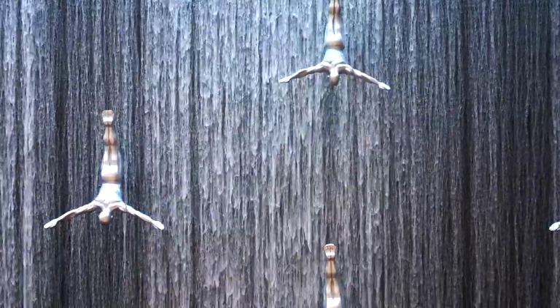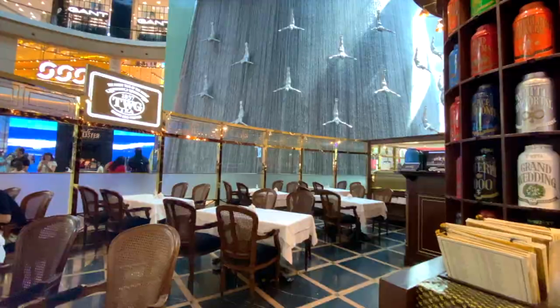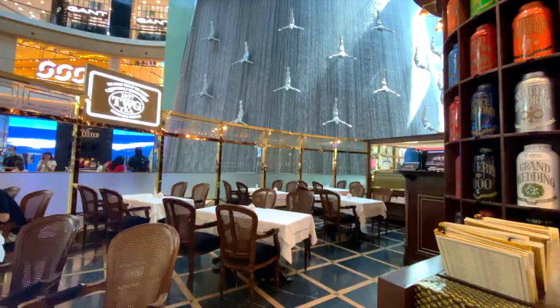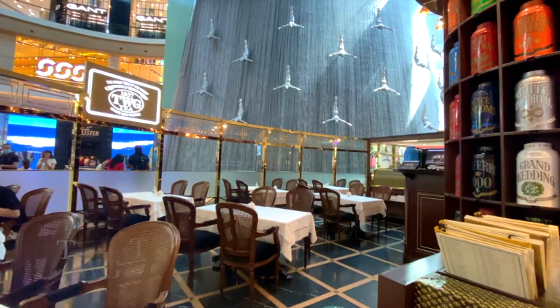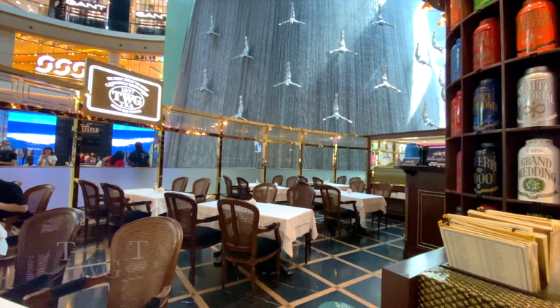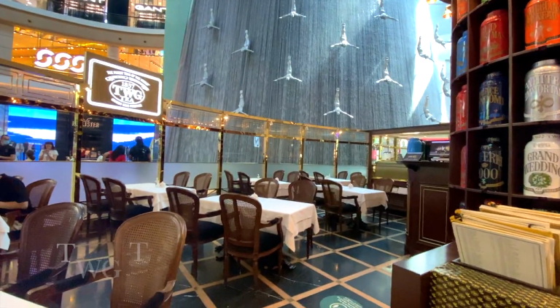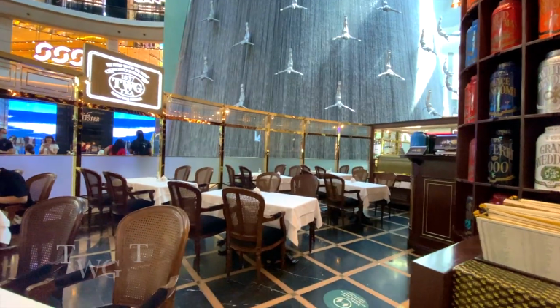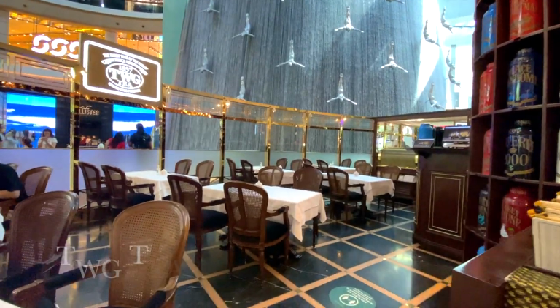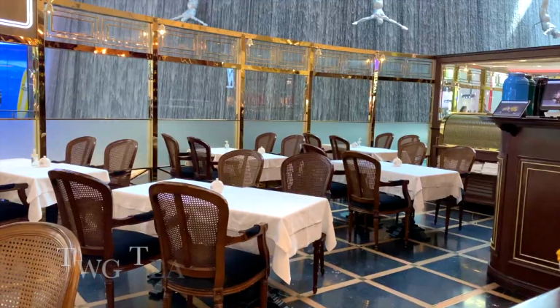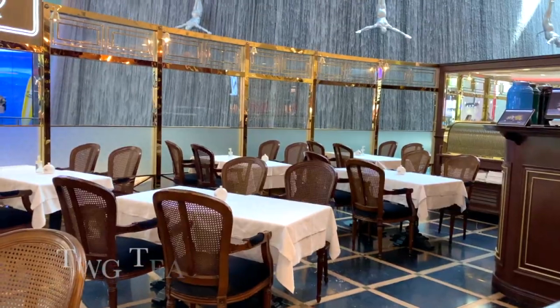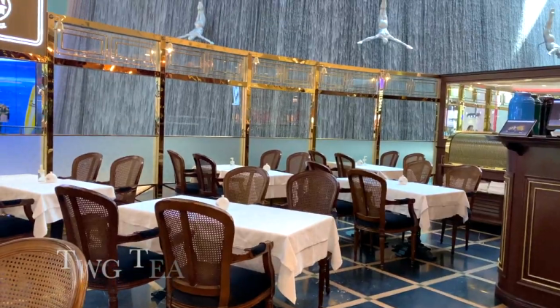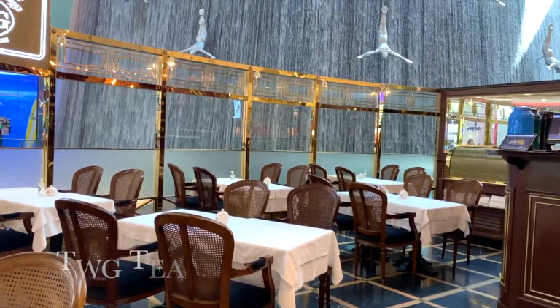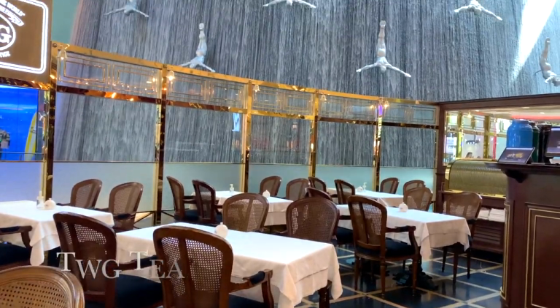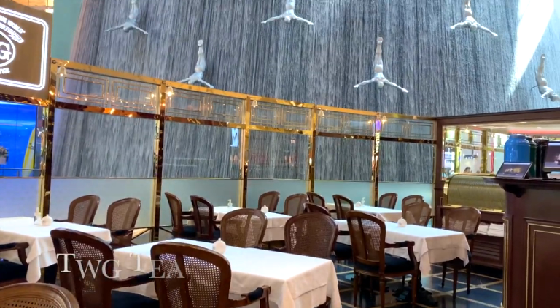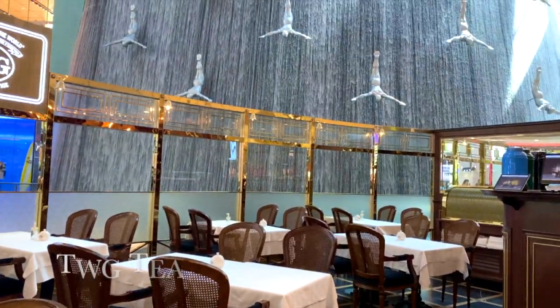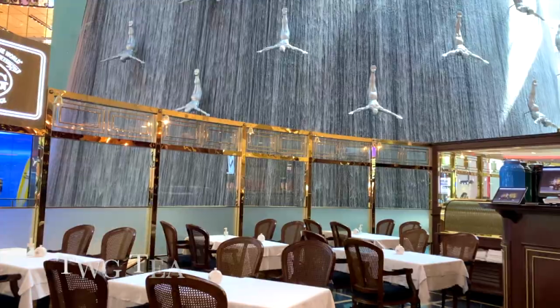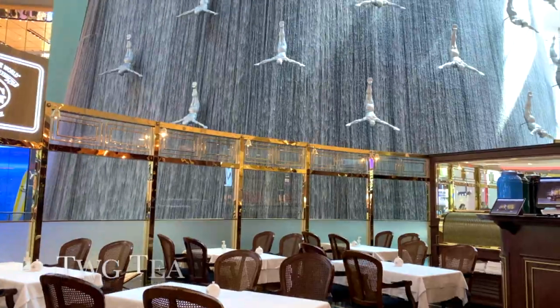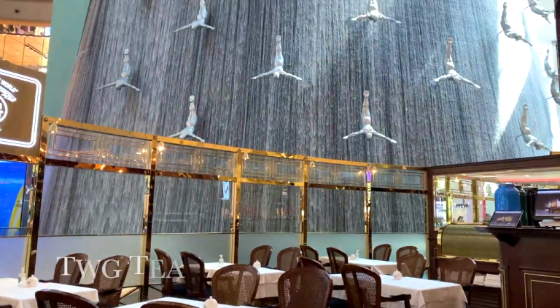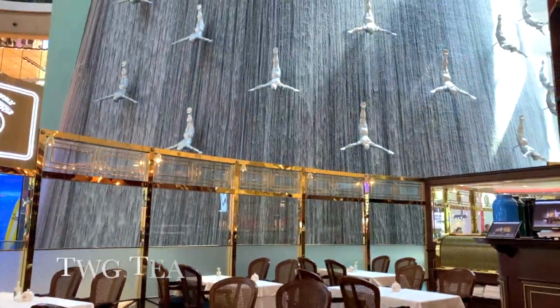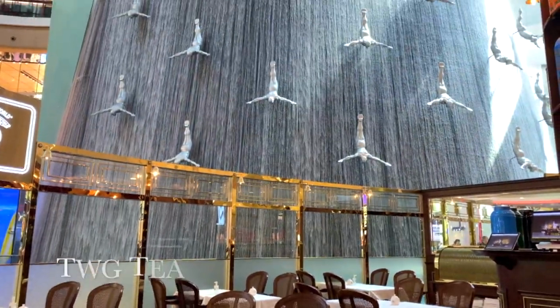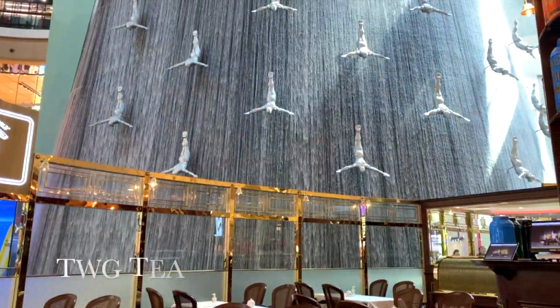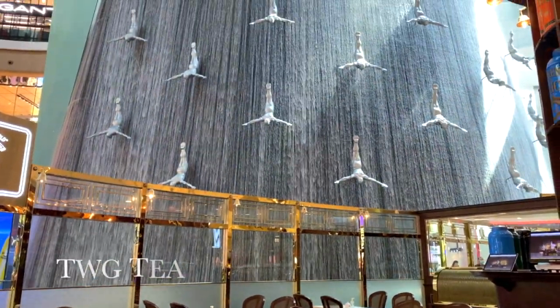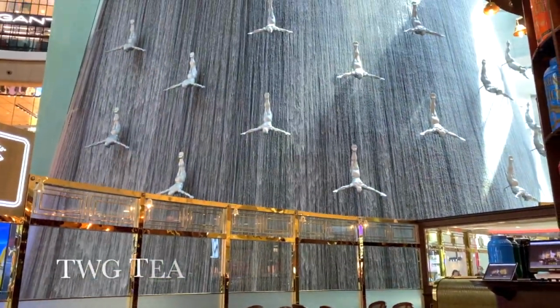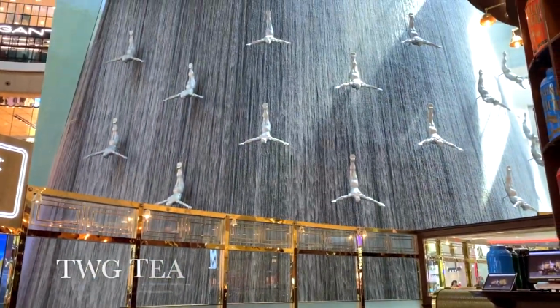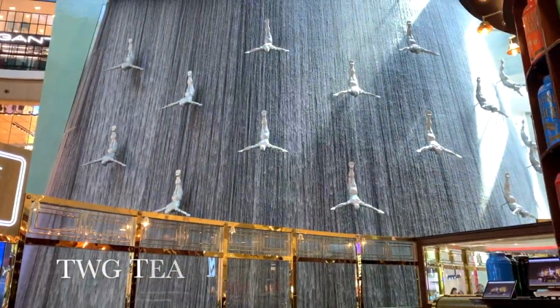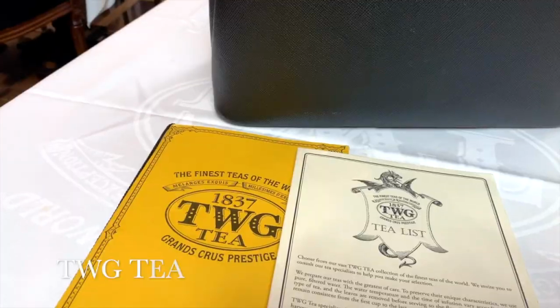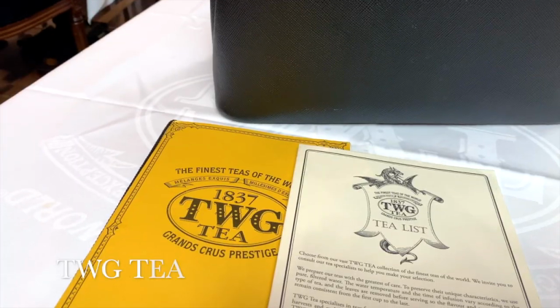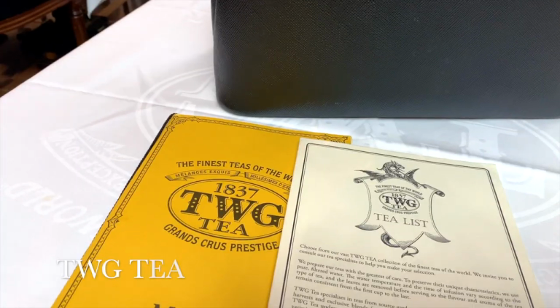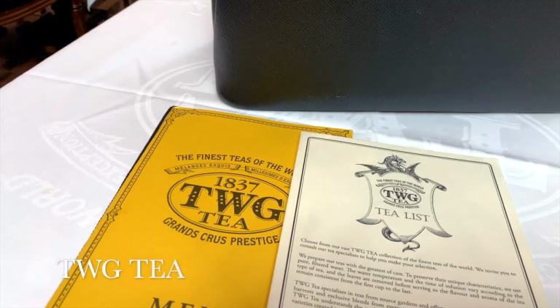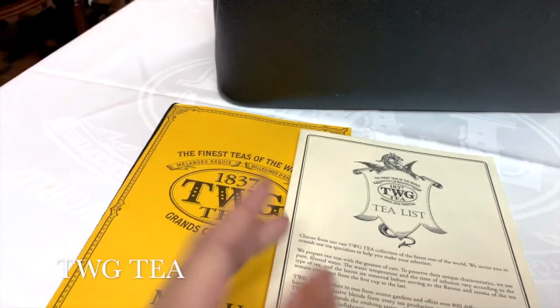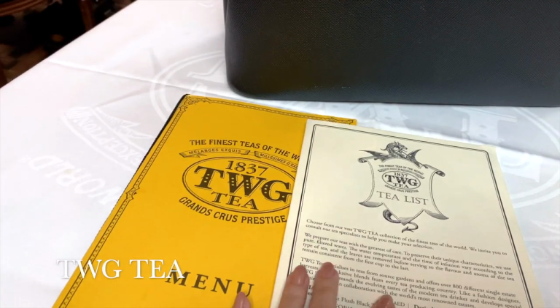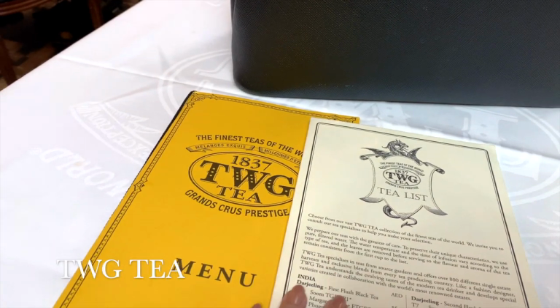By this time I'd worked up quite an appetite, so I popped into TWG to grab something to eat and drink. I'd definitely recommend this place, especially because of the beautiful fountain views.